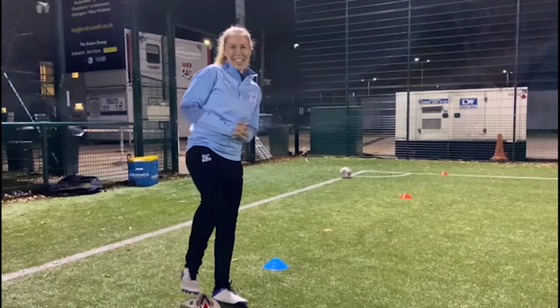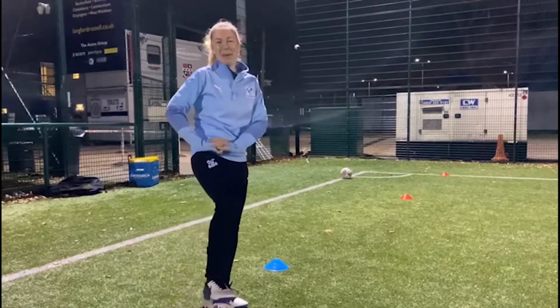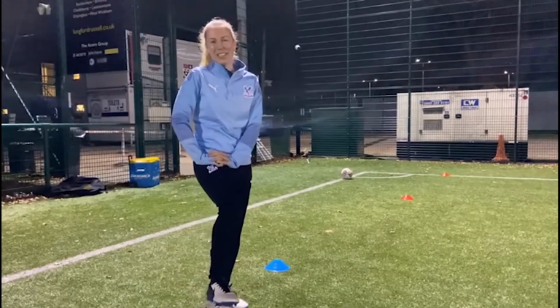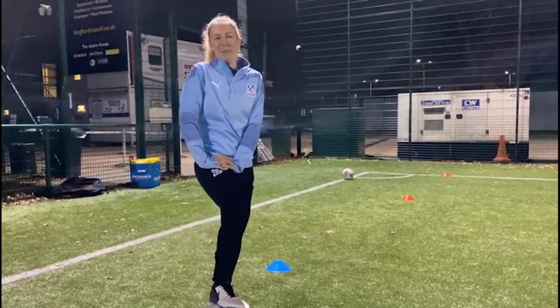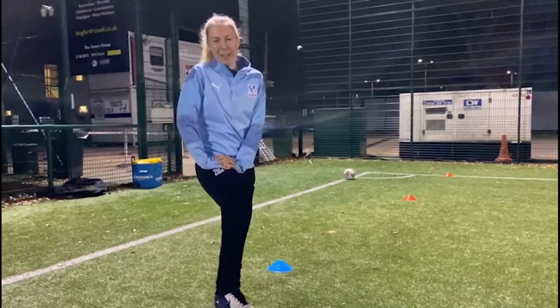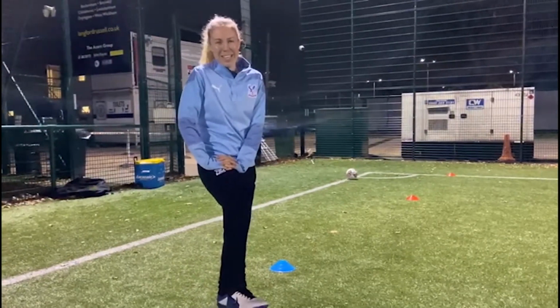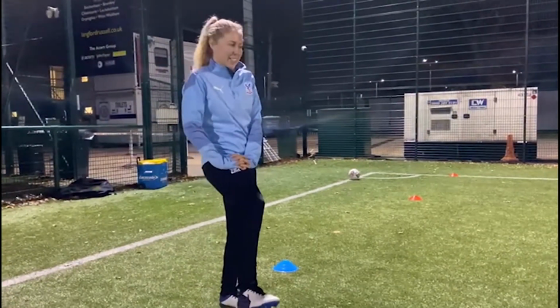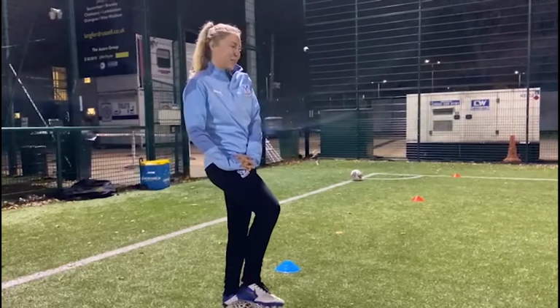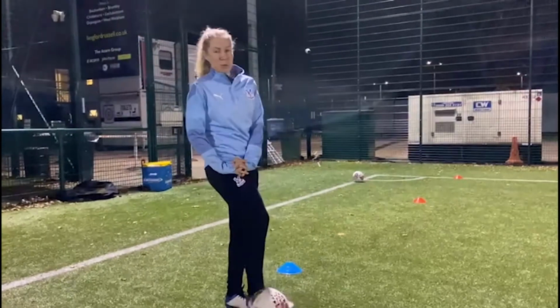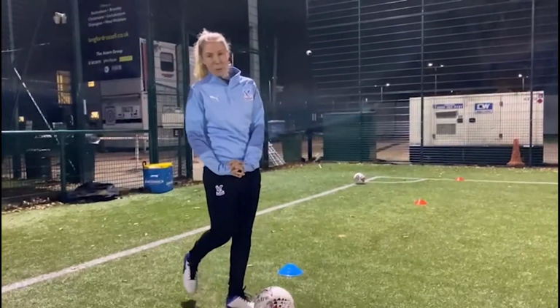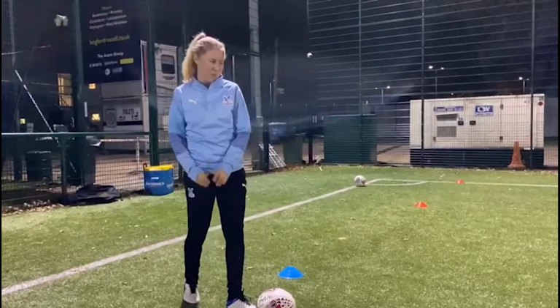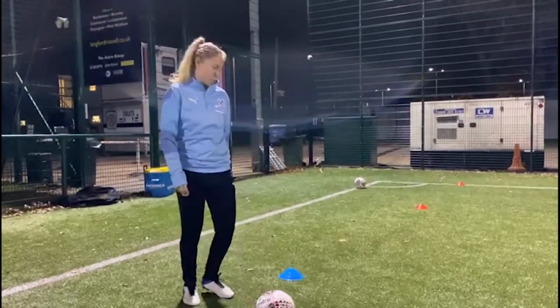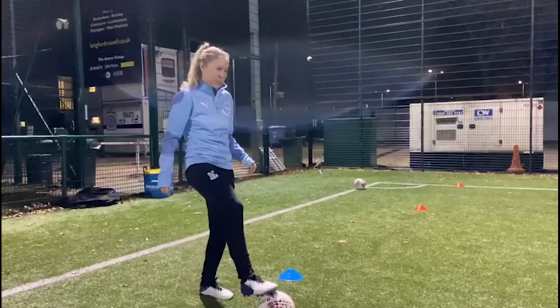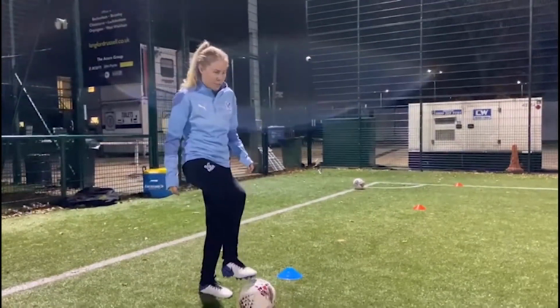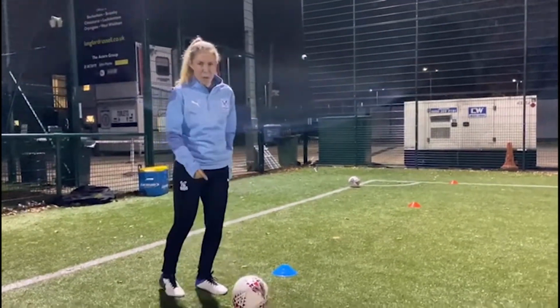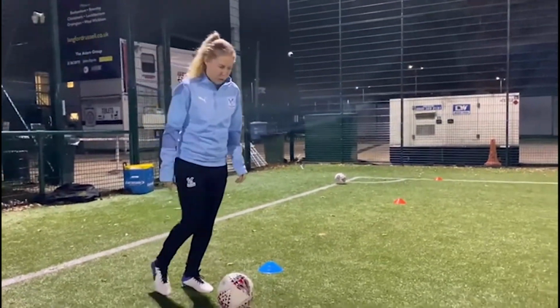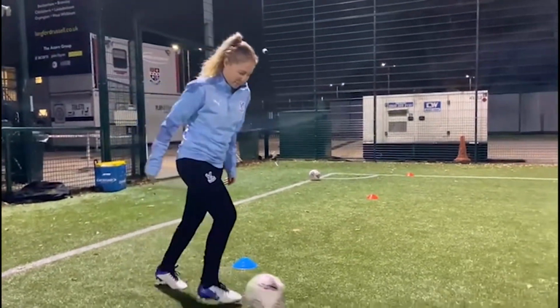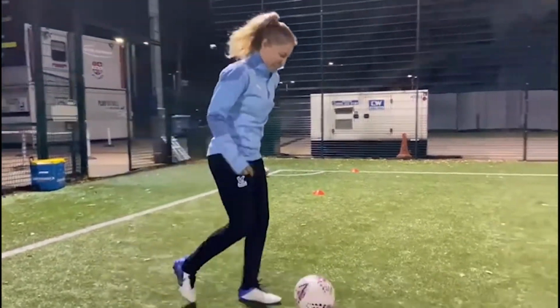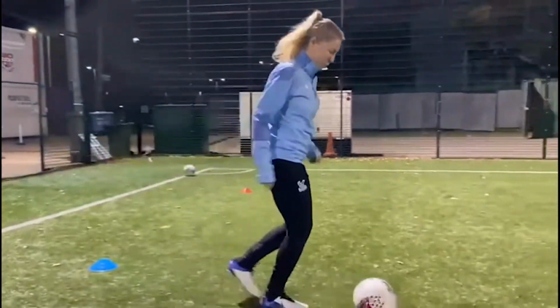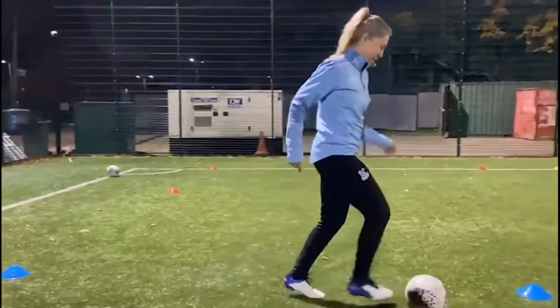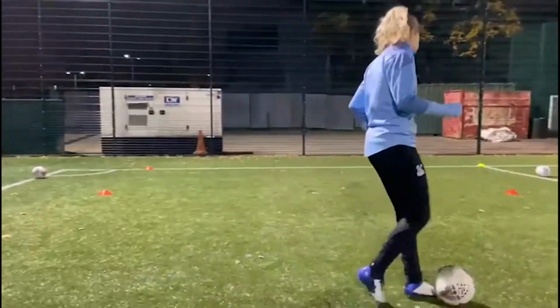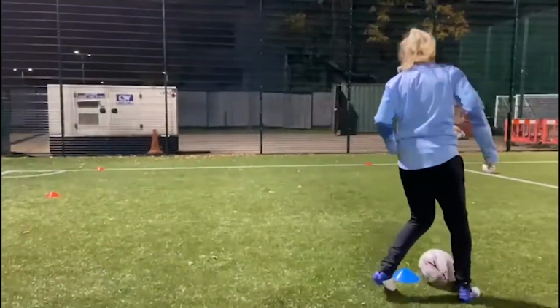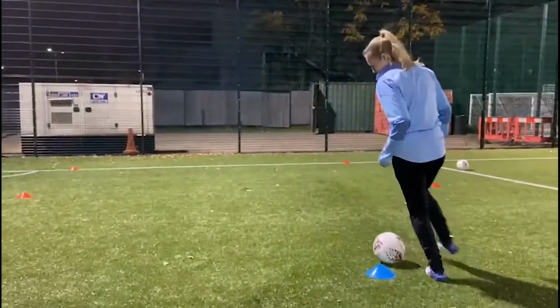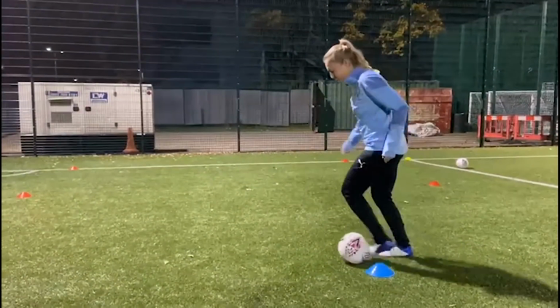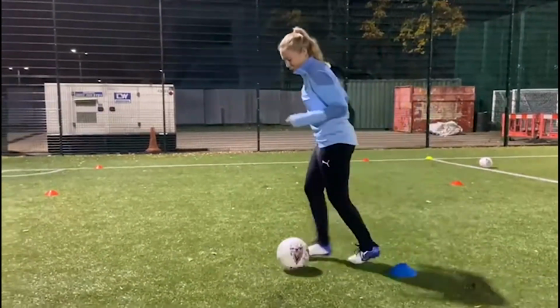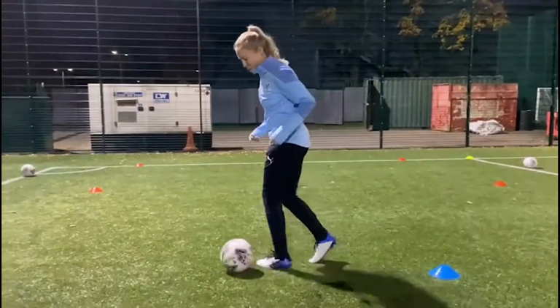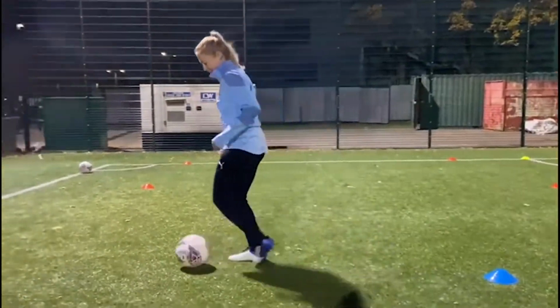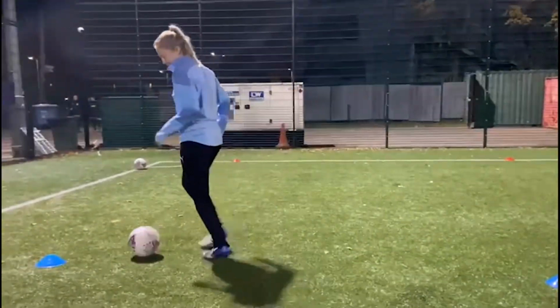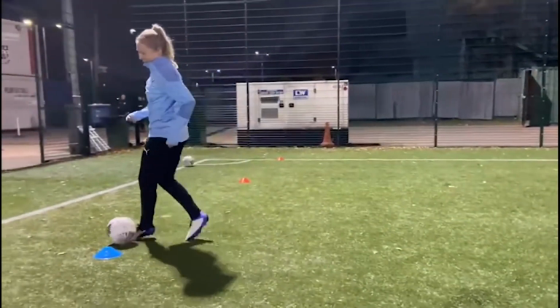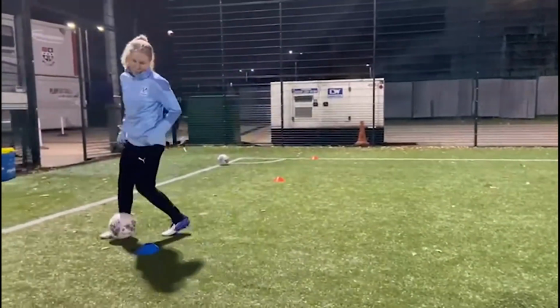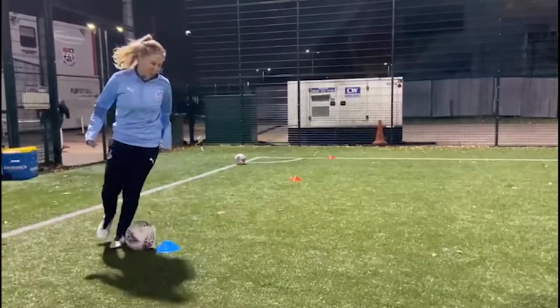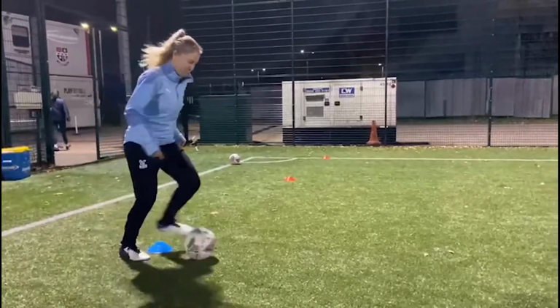Hi, I'm Ashley and I play for Crystal Palace. We're going to do some dribbling with the ball just from one cone to the other — right foot only on the way, left foot only on the way back. Then I'm going to do another one where it's both feet.